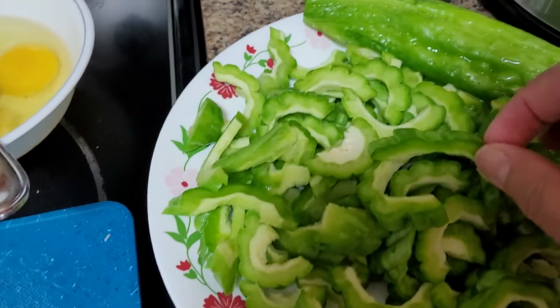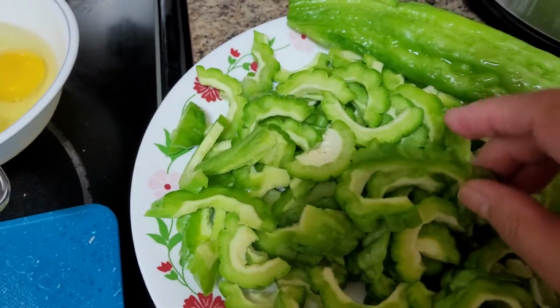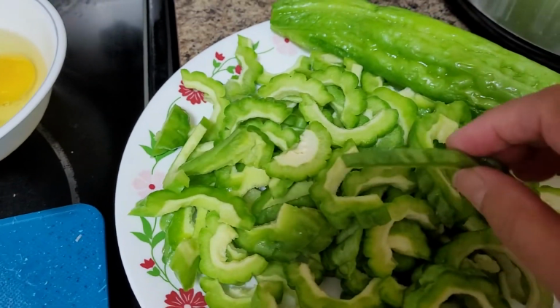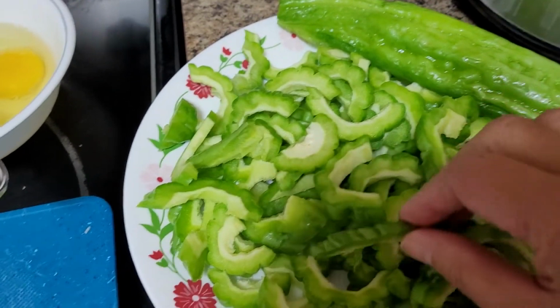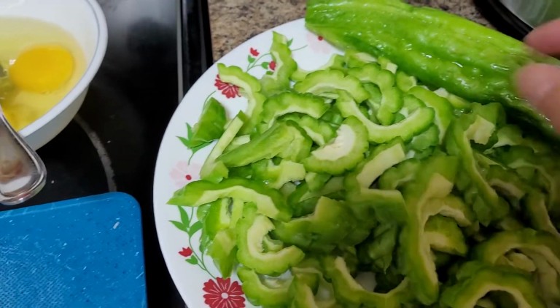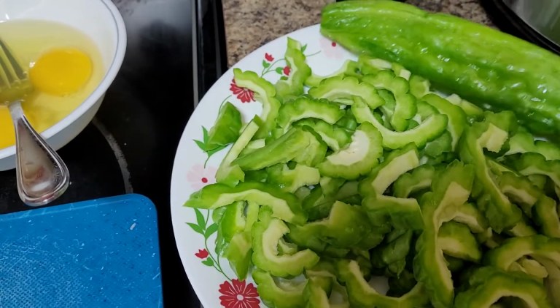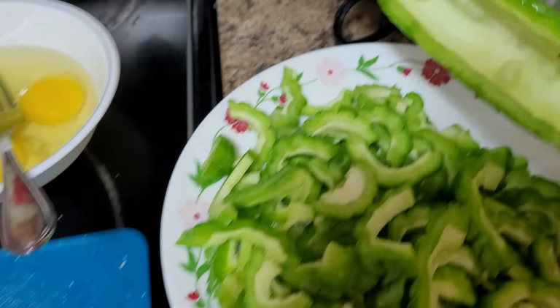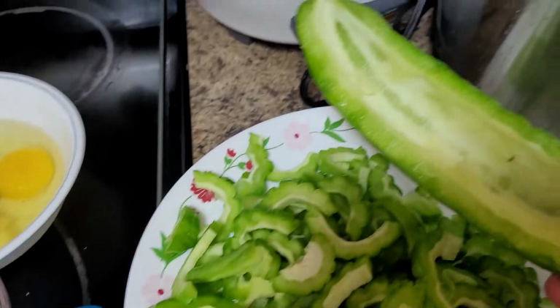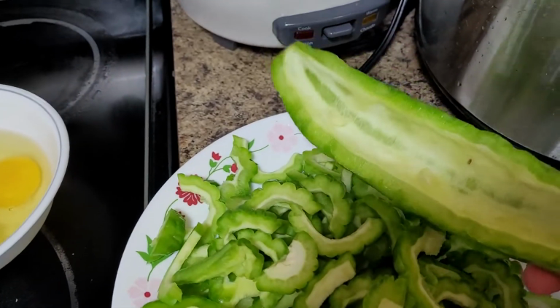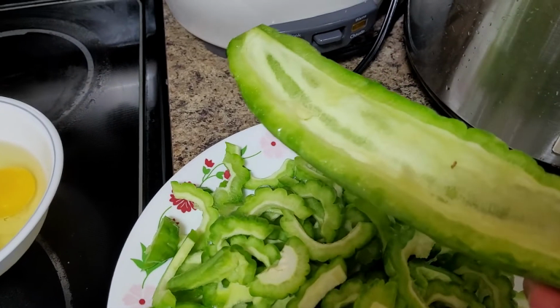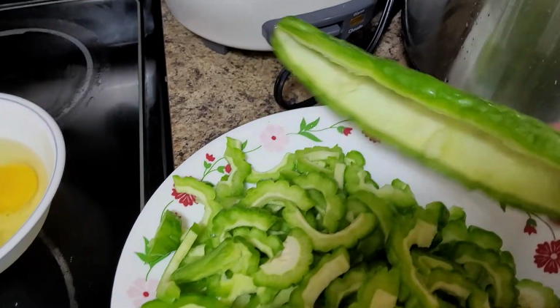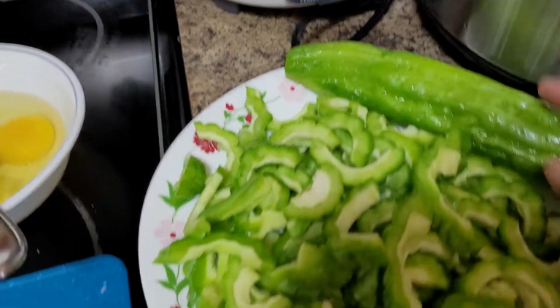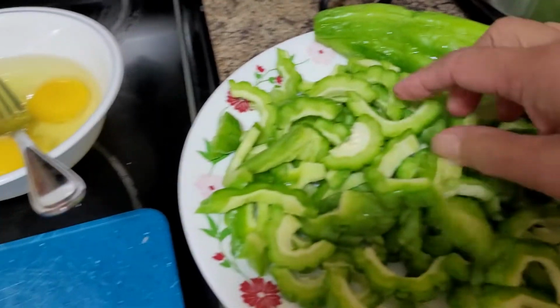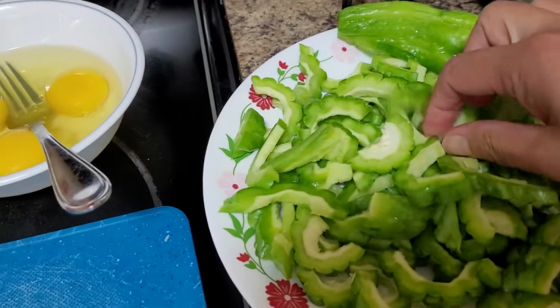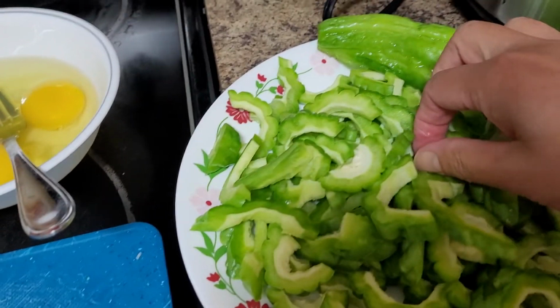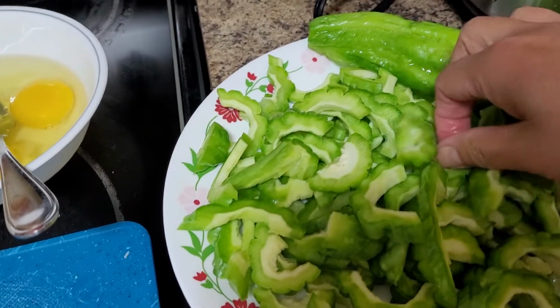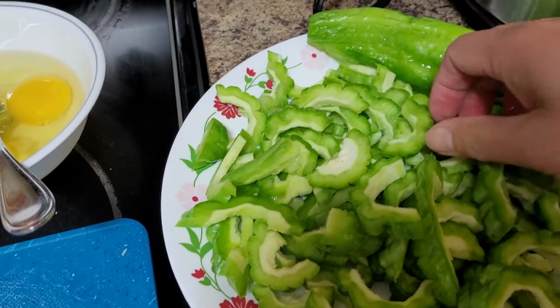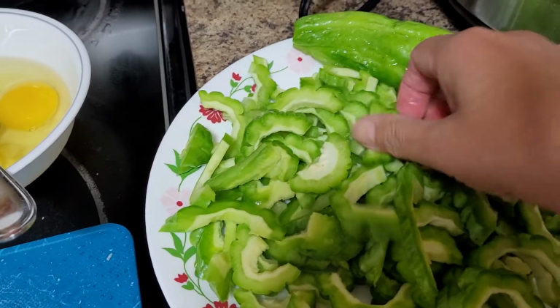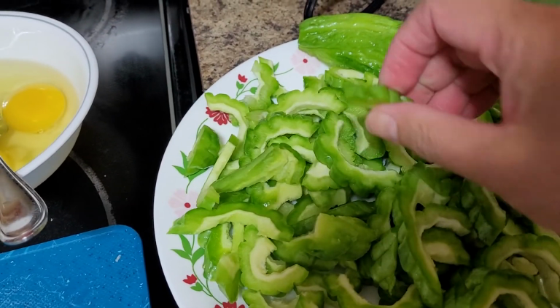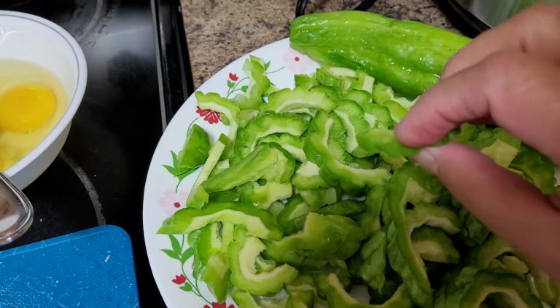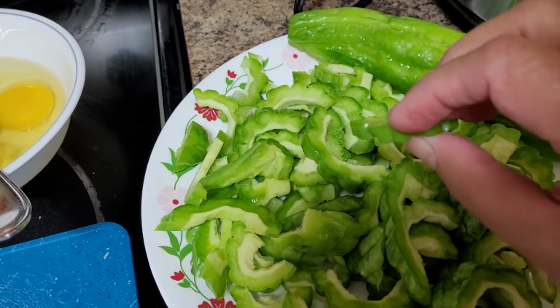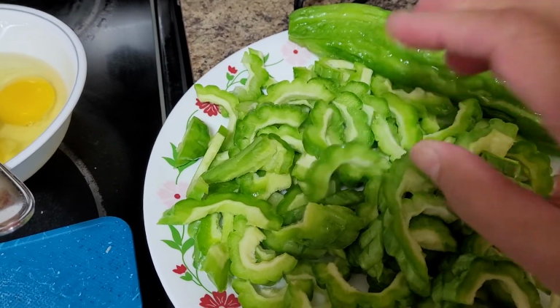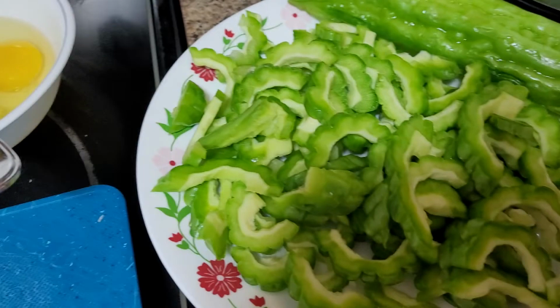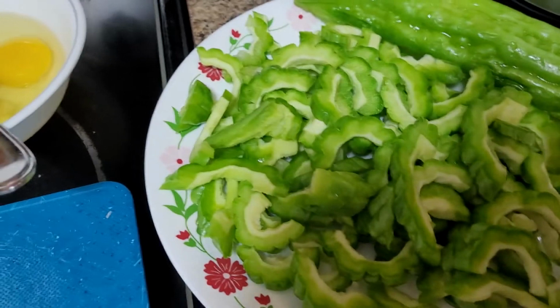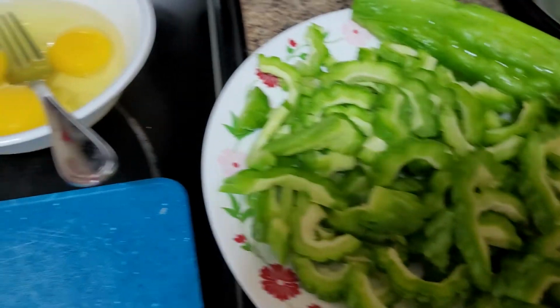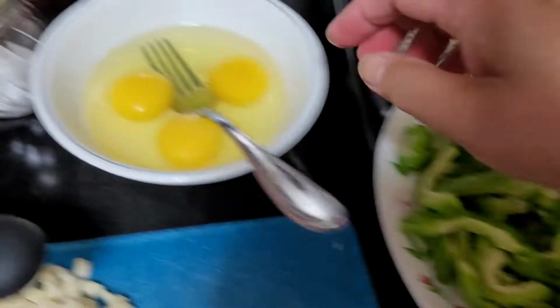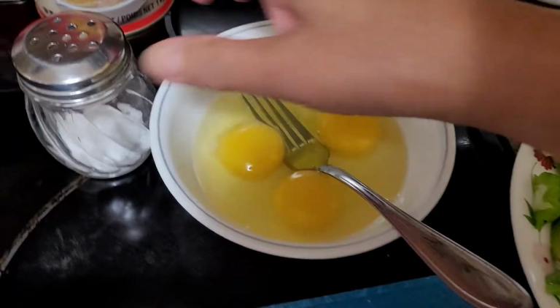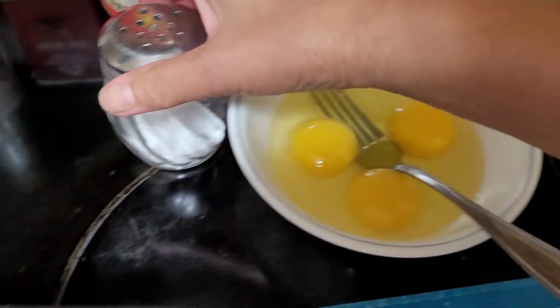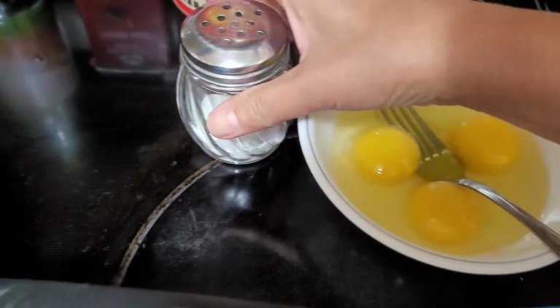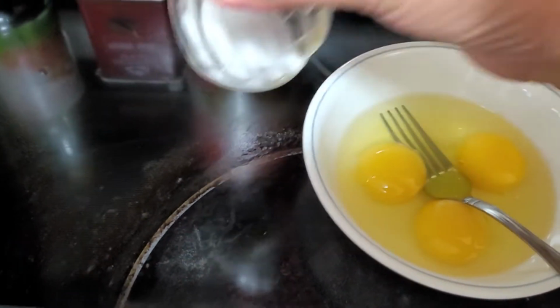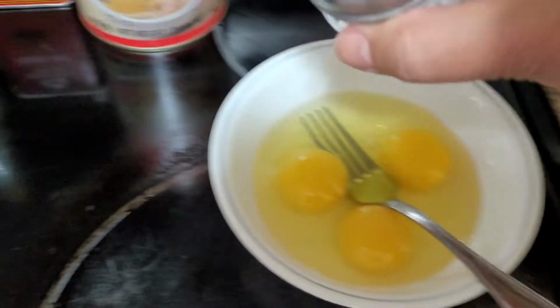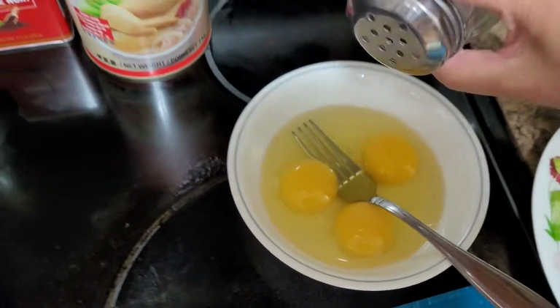I washed it, deseeded it — I took out the seeds — and then sliced it like this size.